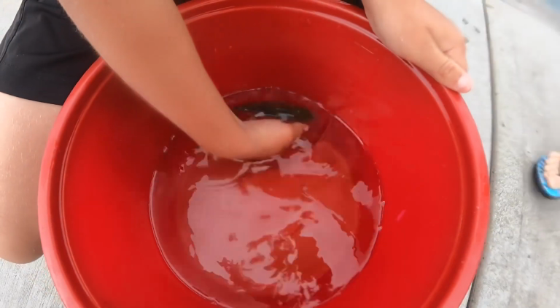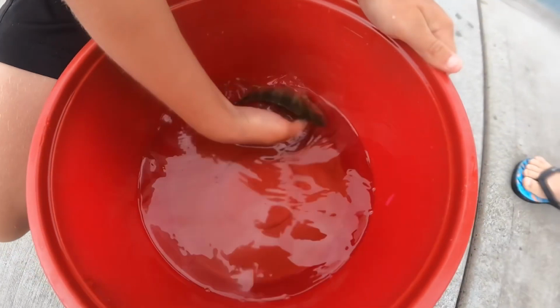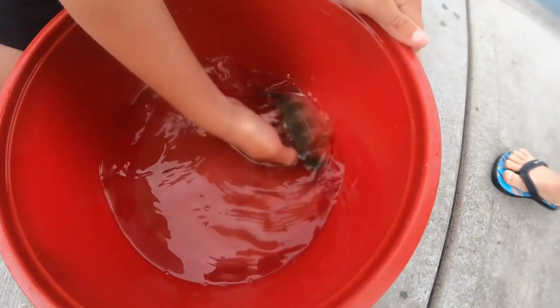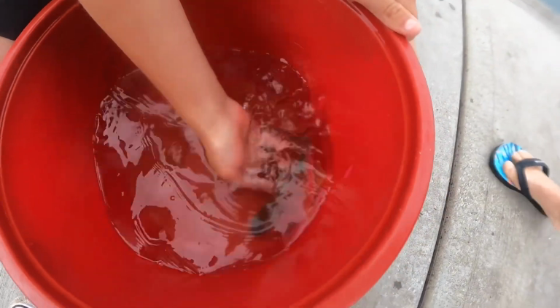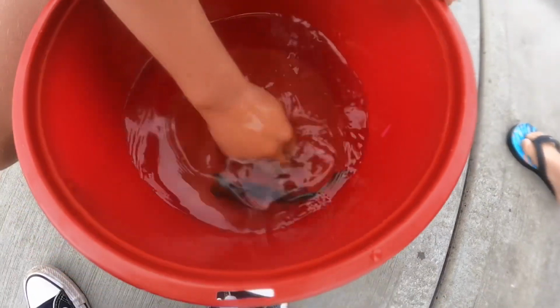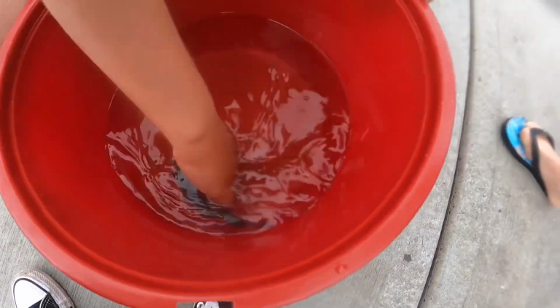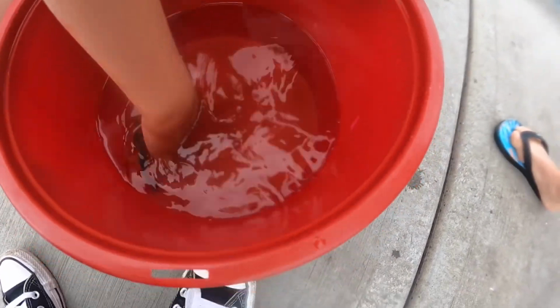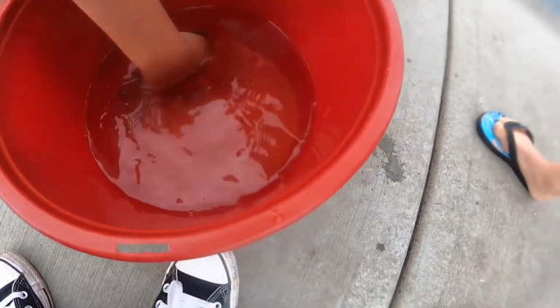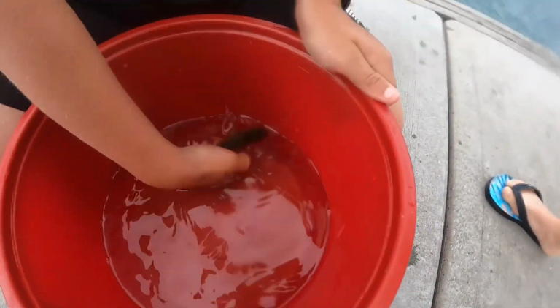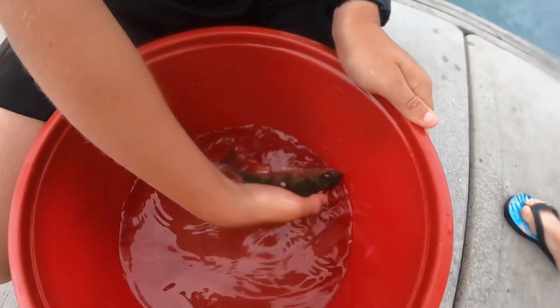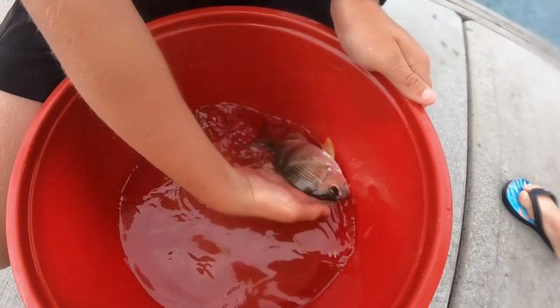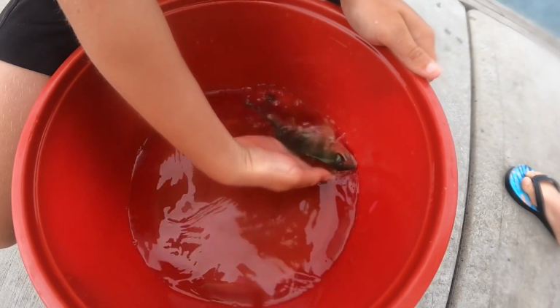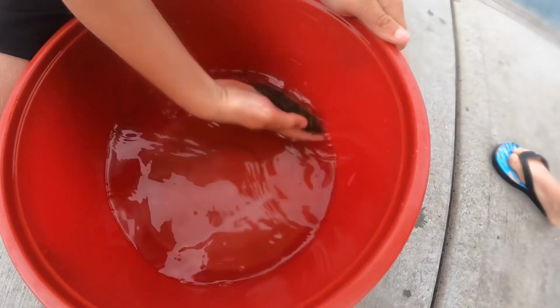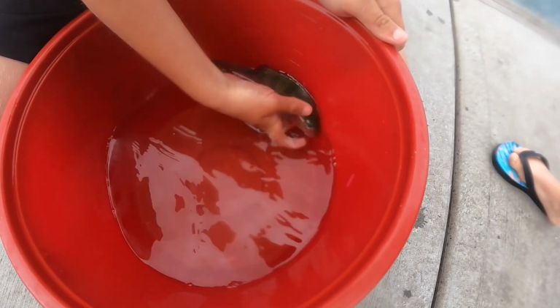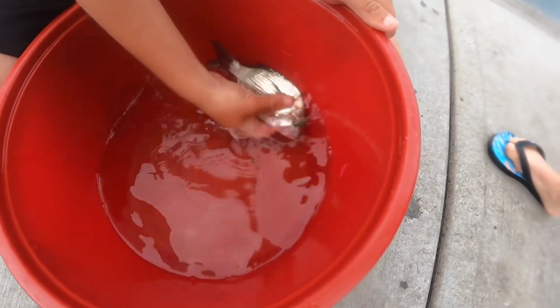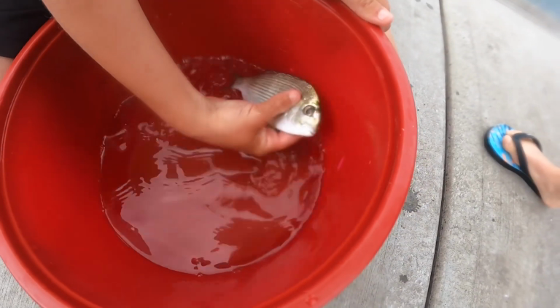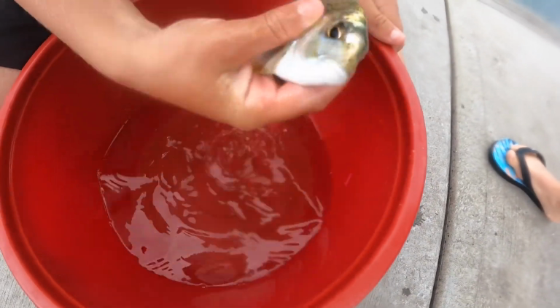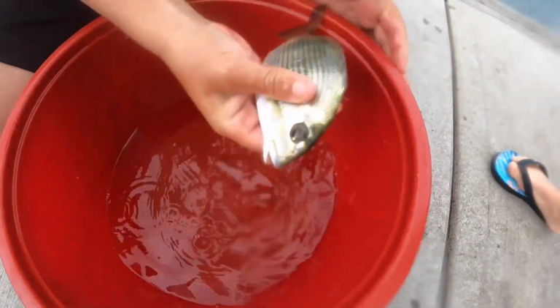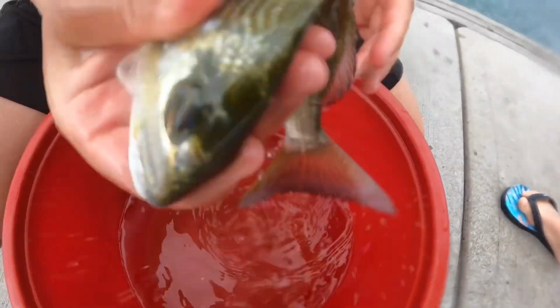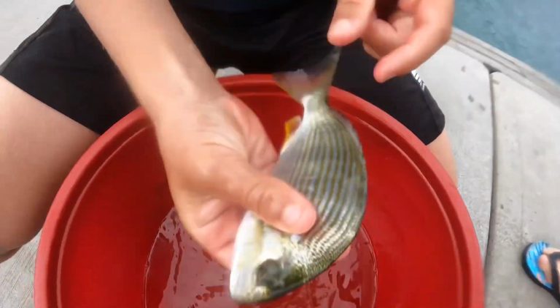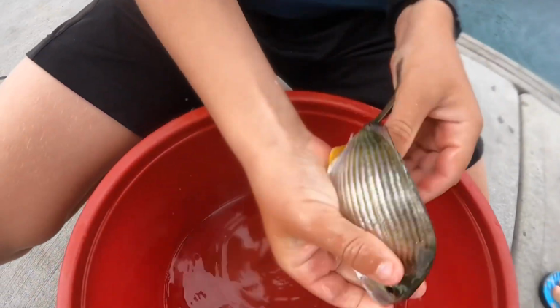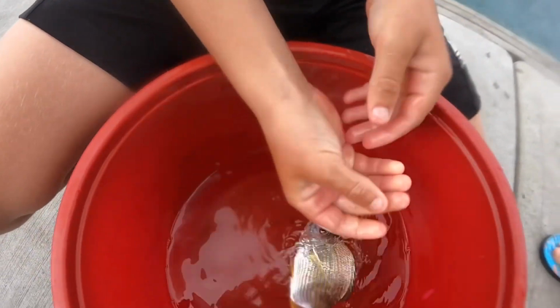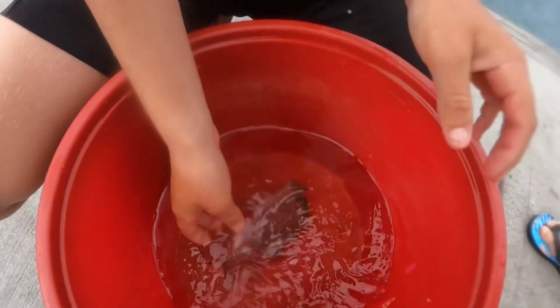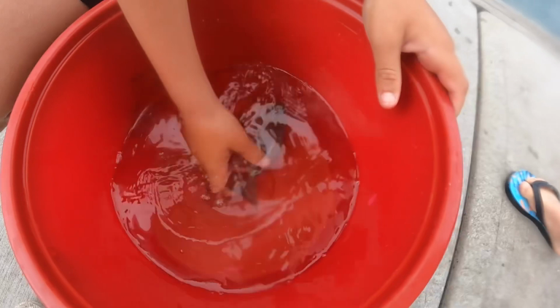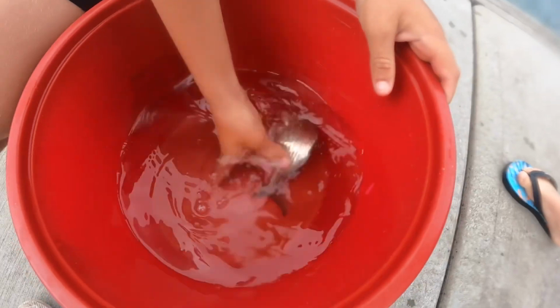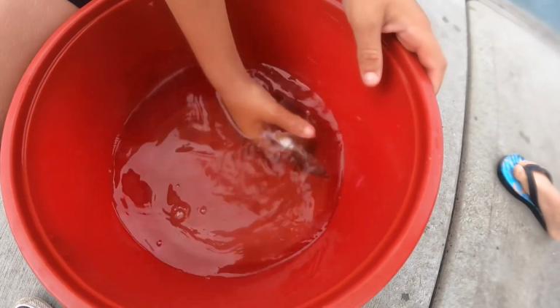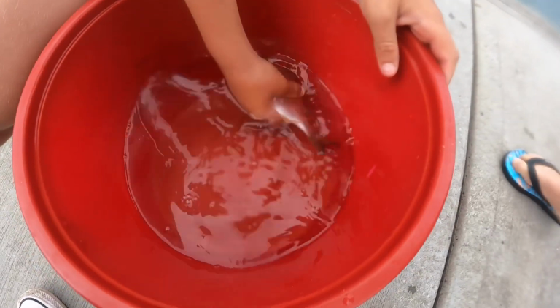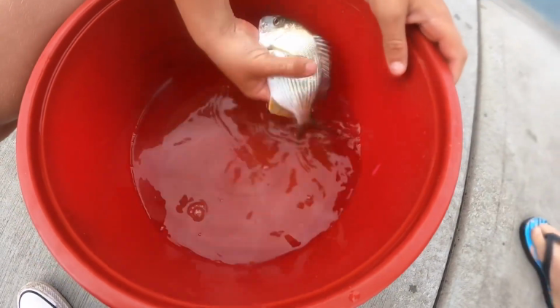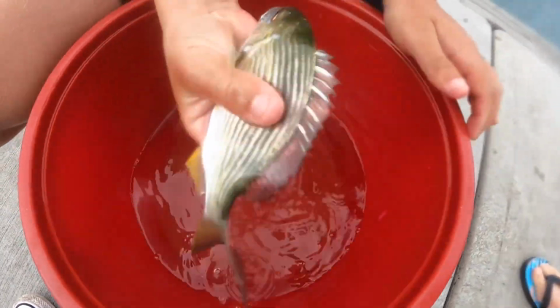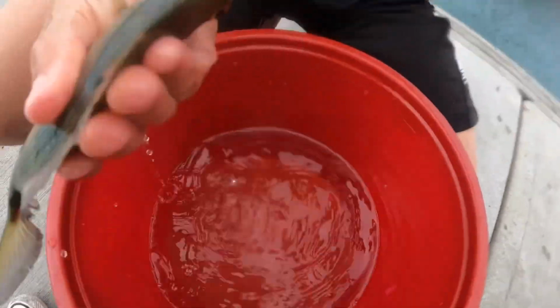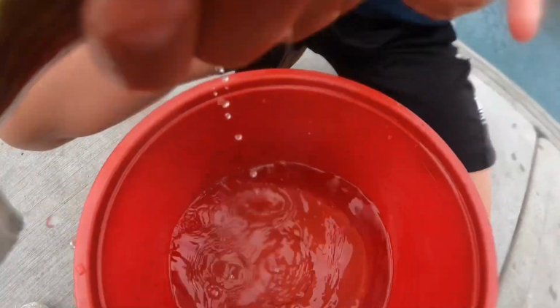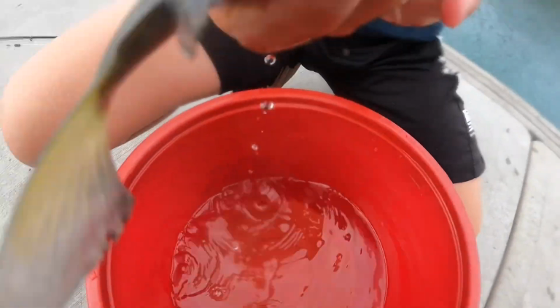Okay, now we've got this last one. It's probably the best bream I've ever caught actually. I don't think I've ever caught a bream this big — probably the best bream. Hey, you want to film it in the water, James?